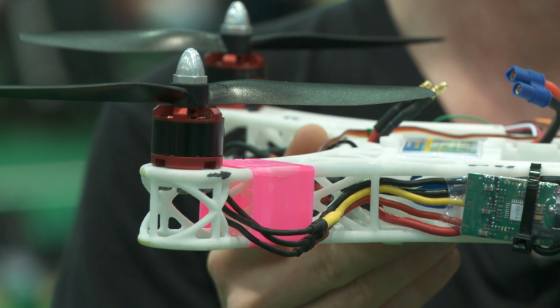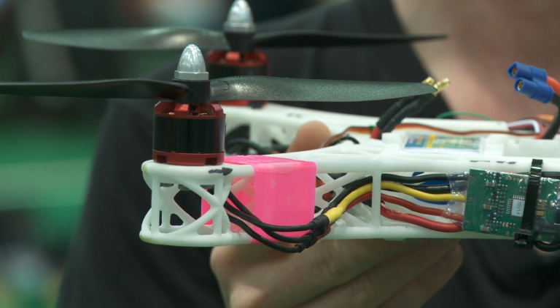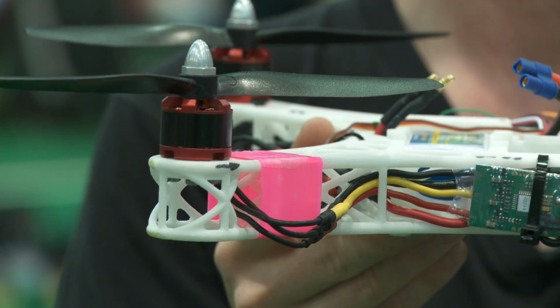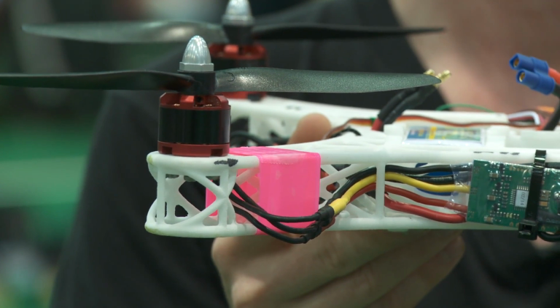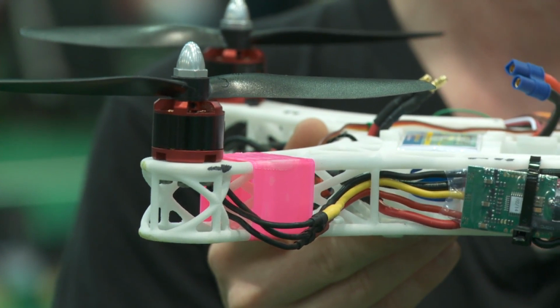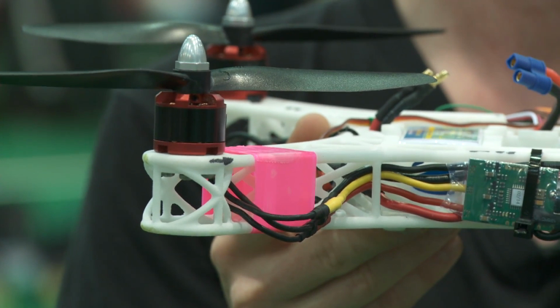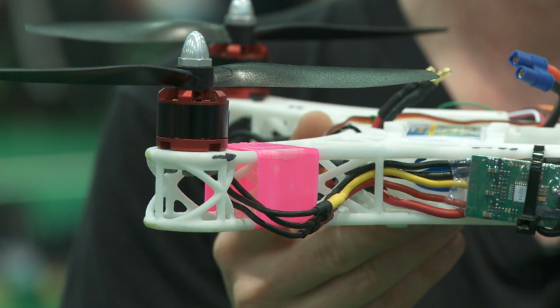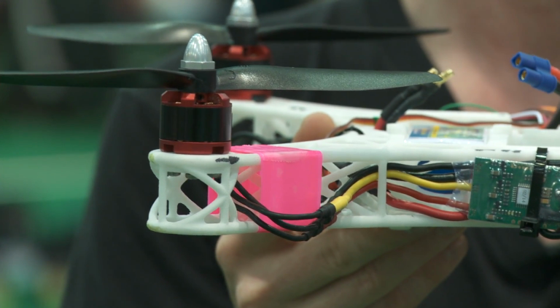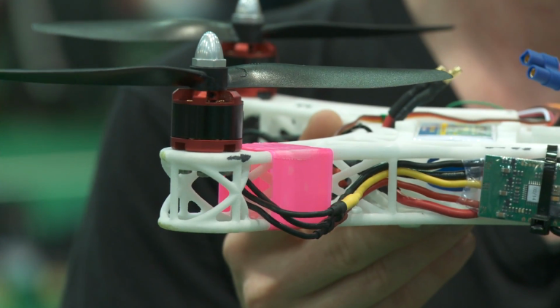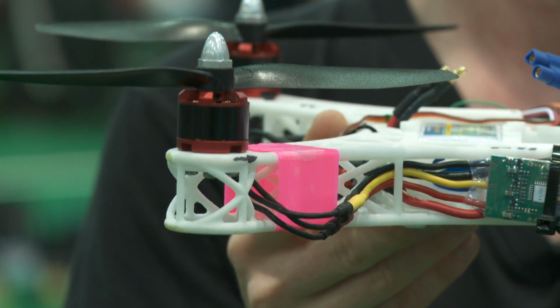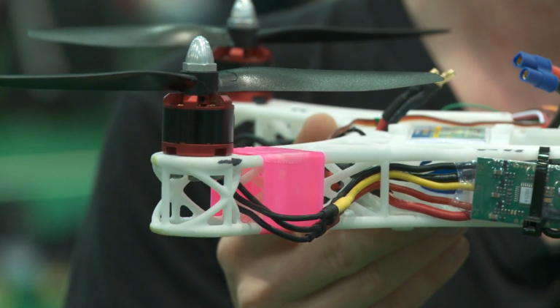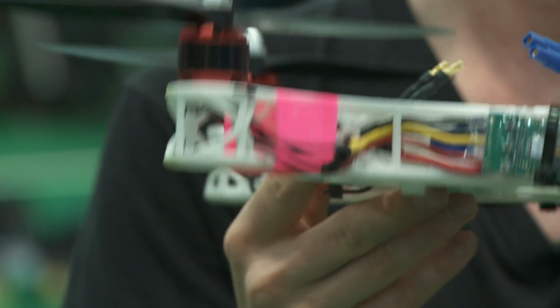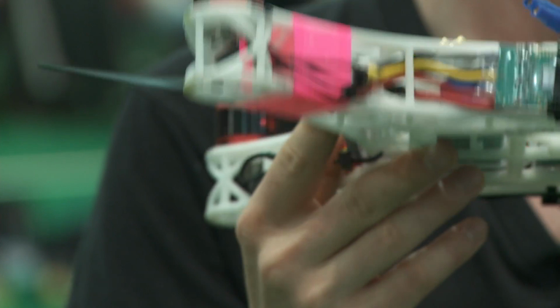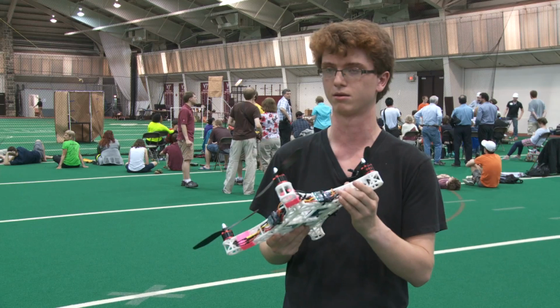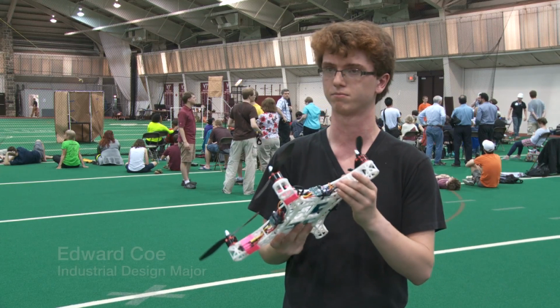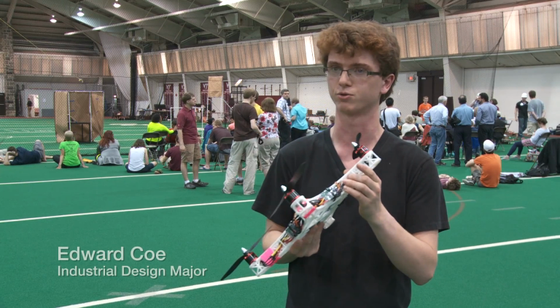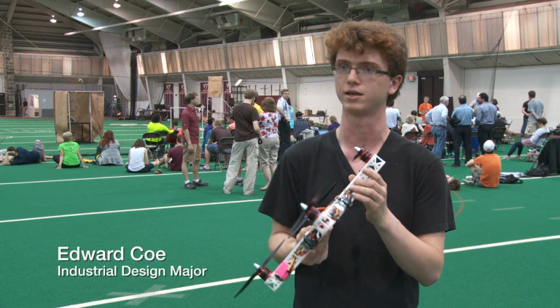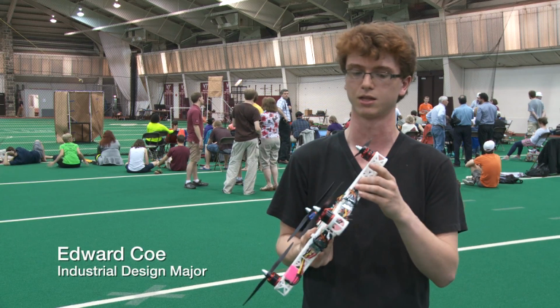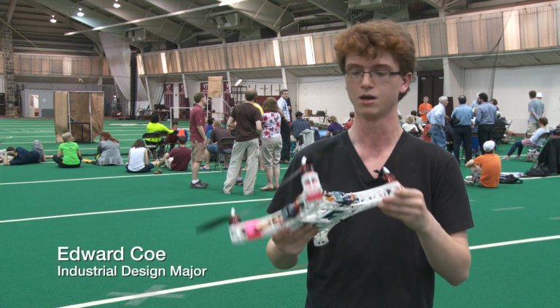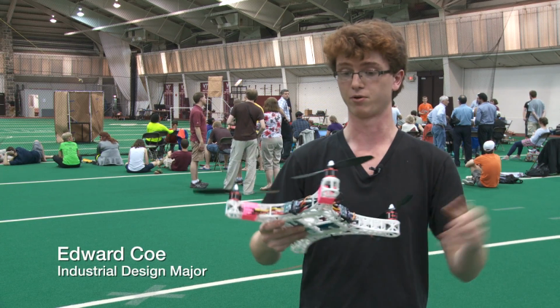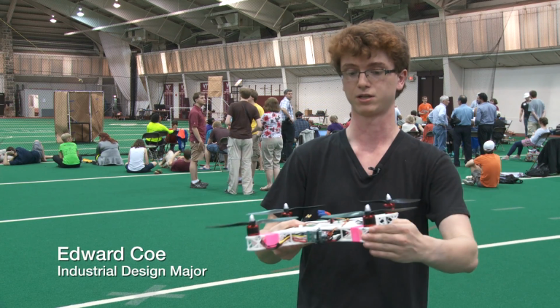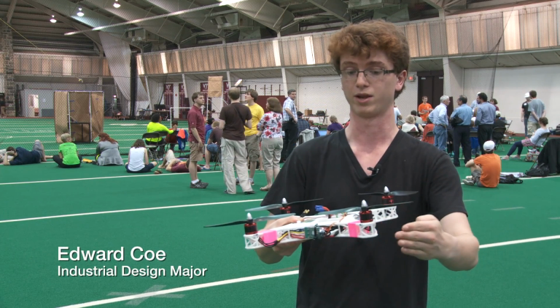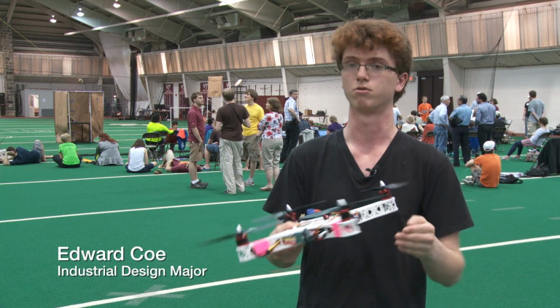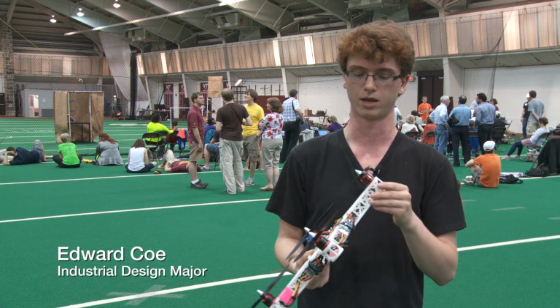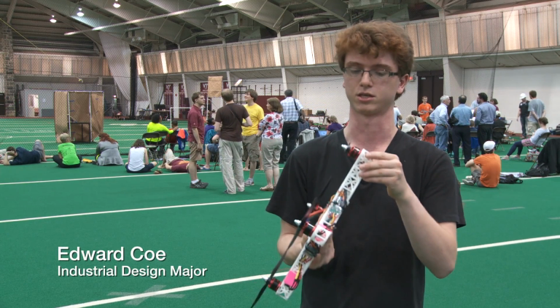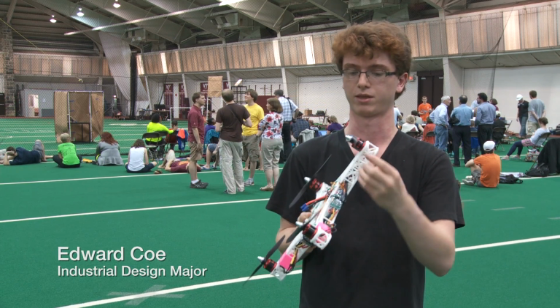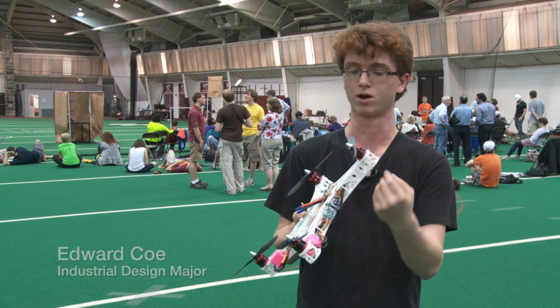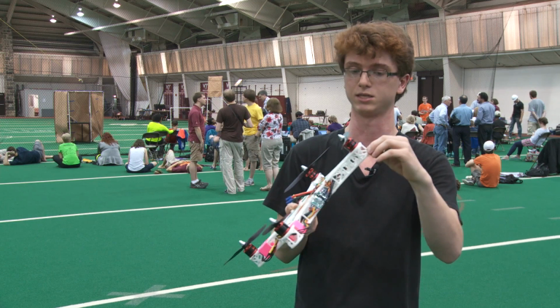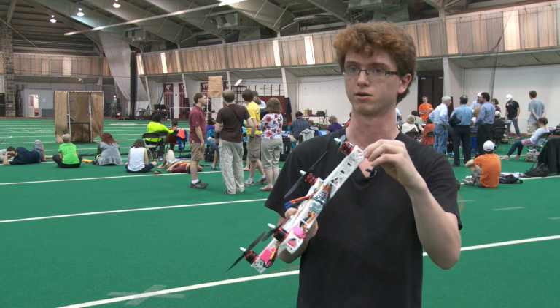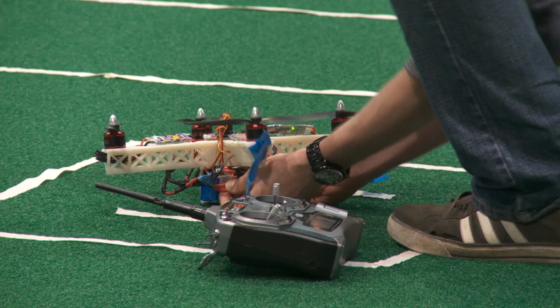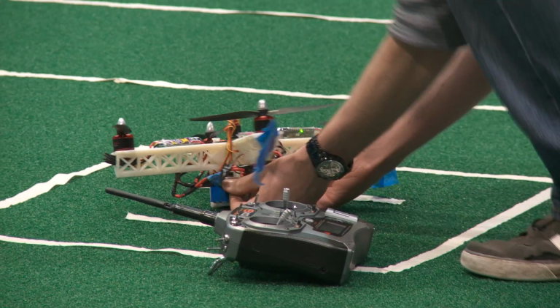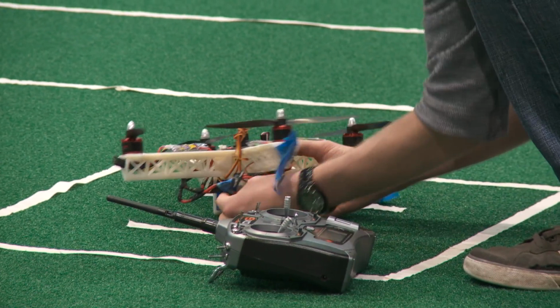Our design uses a 3D printed truss system that's pretty complex. It really pushed the printer we had here to the limits, both physically in the bounds and just with what detail it could print.